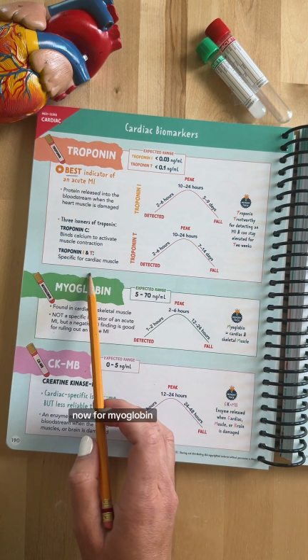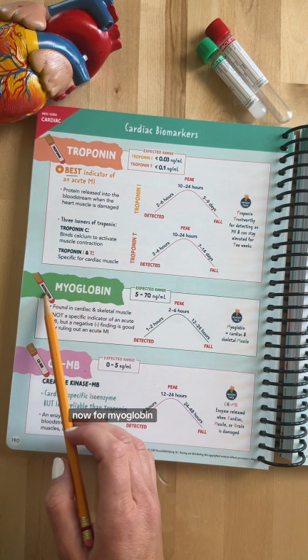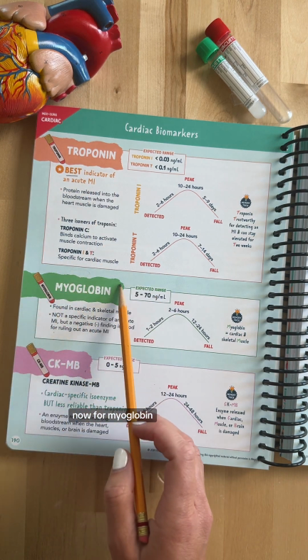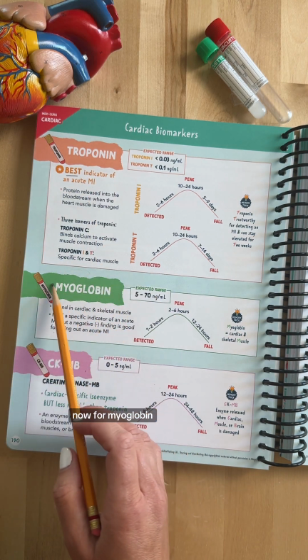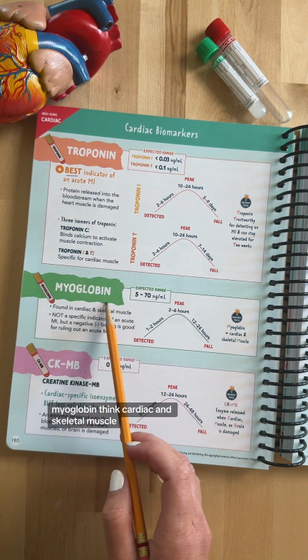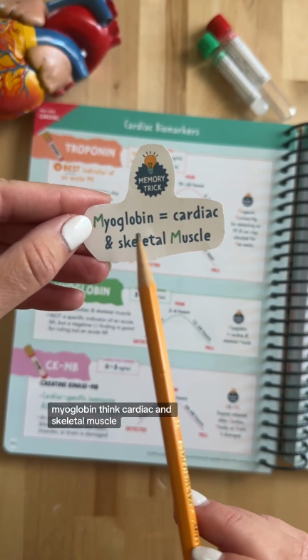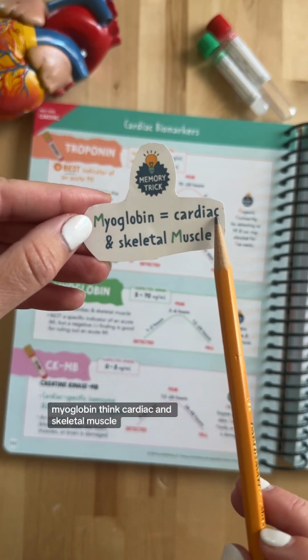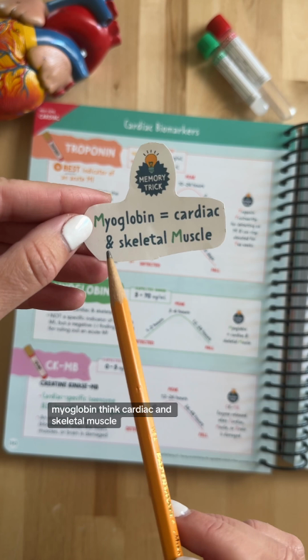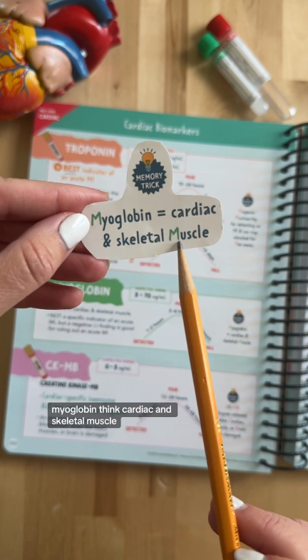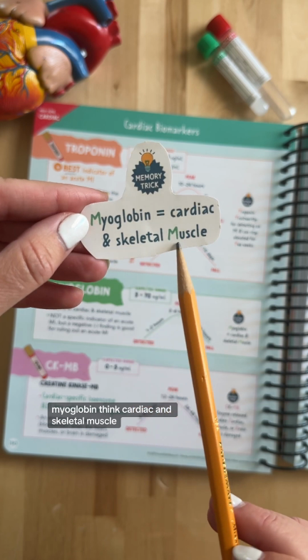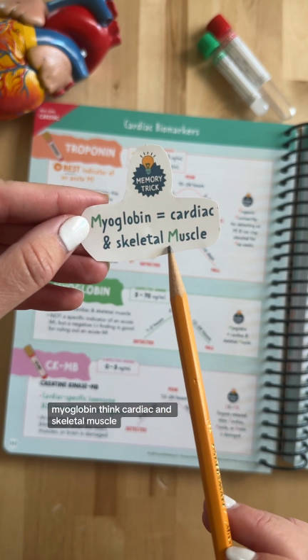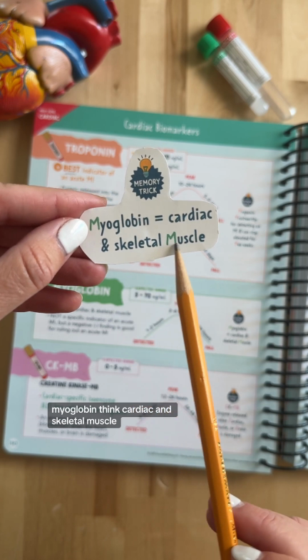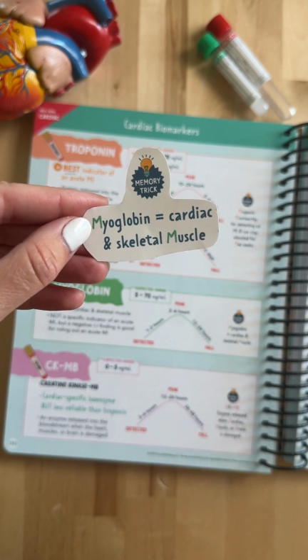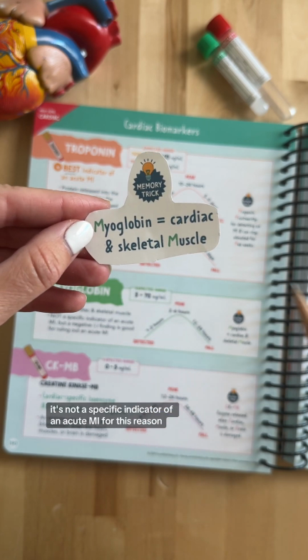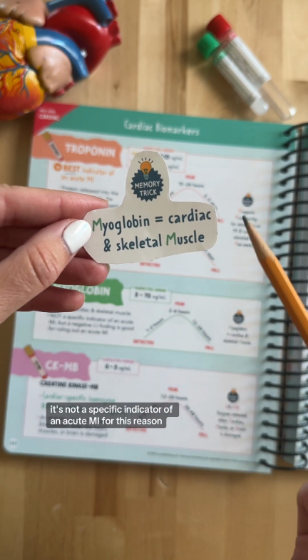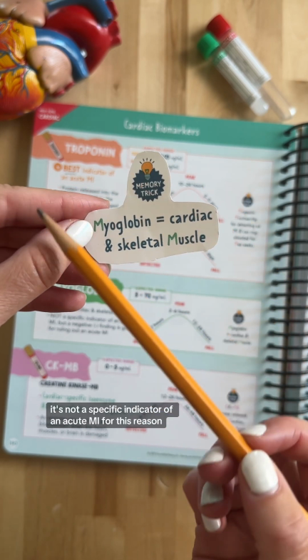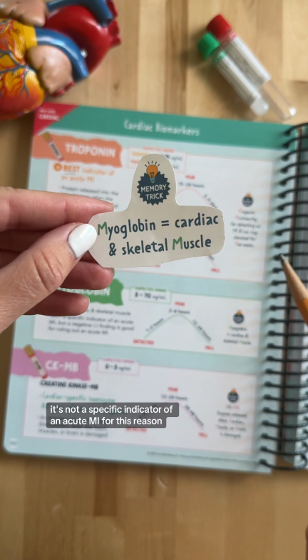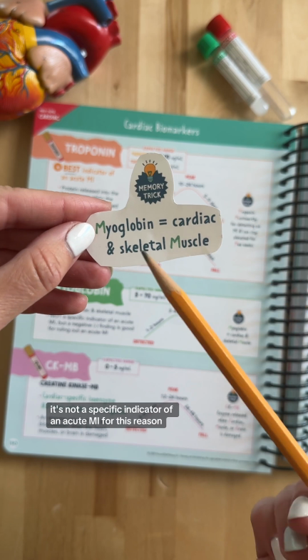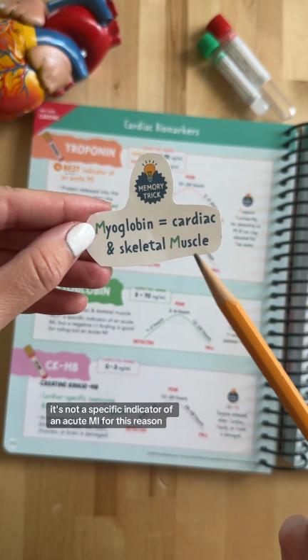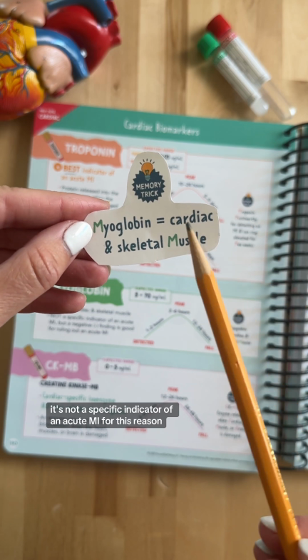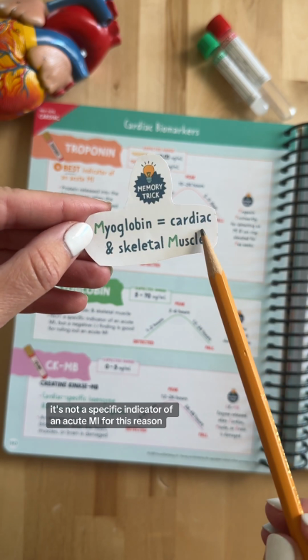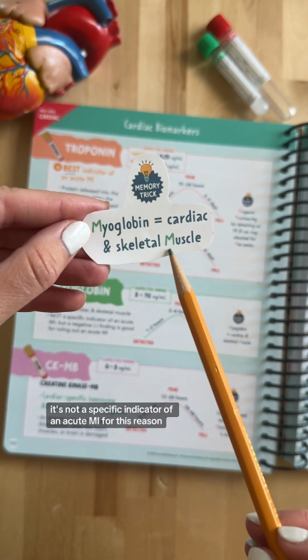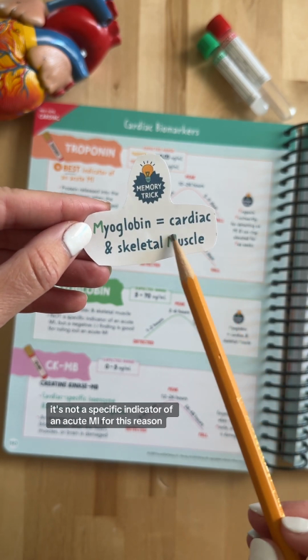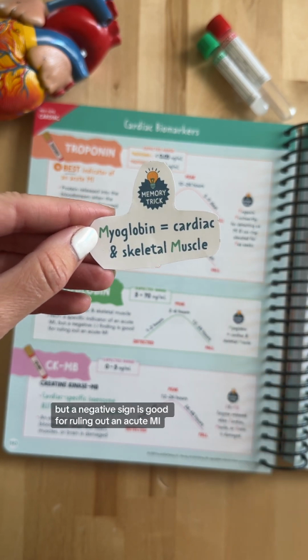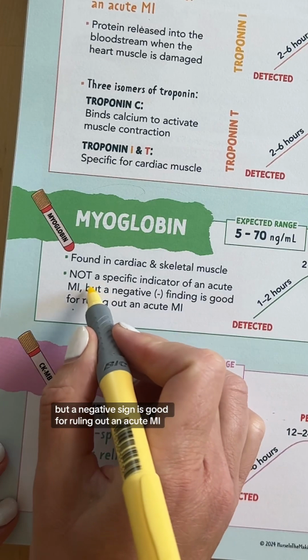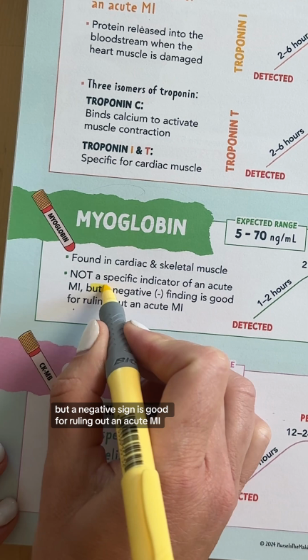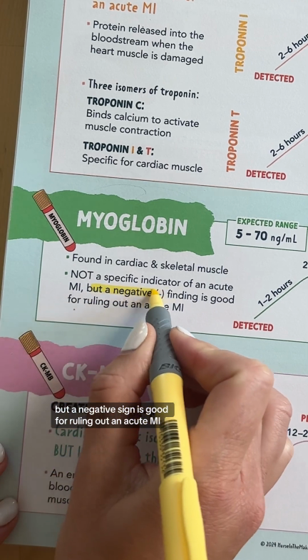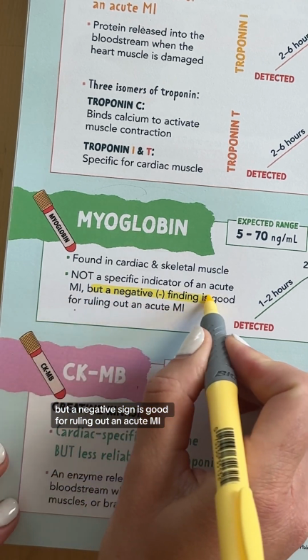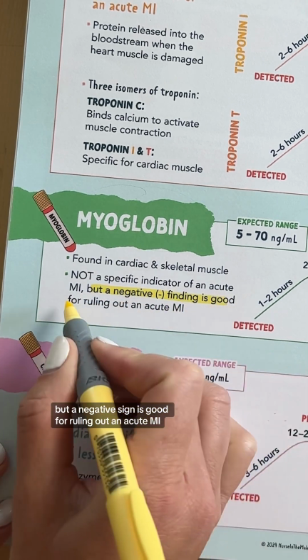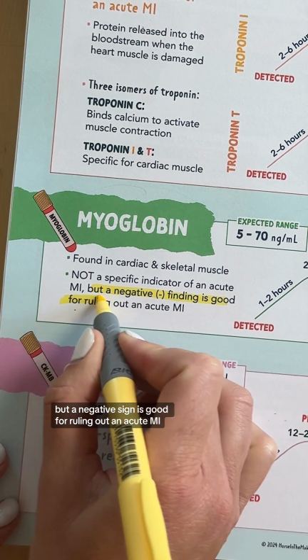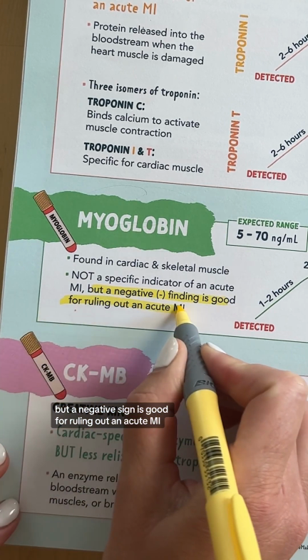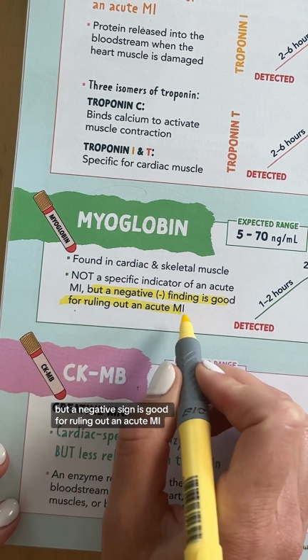Now for myoglobin. Myoglobin — think cardiac and skeletal muscle. It's not a specific indicator of an acute MI for this reason, but a negative sign is good for ruling out an acute MI.